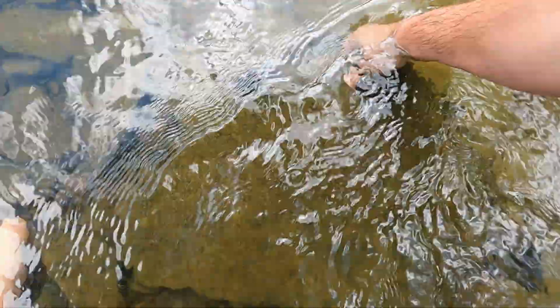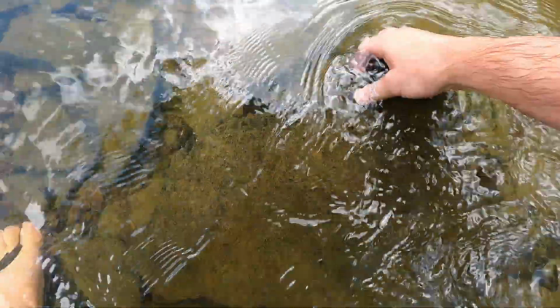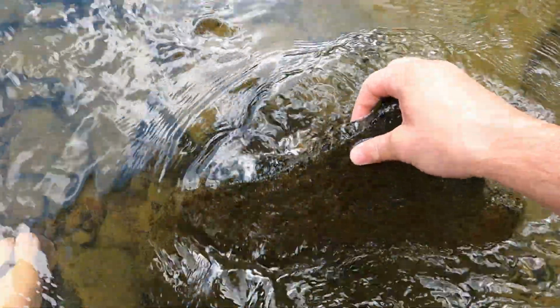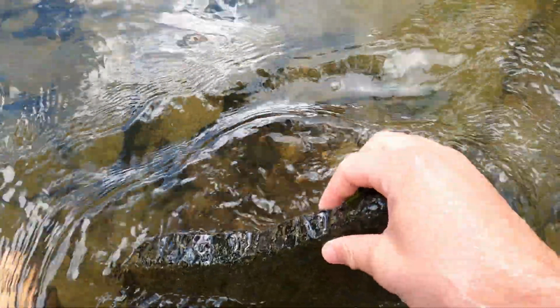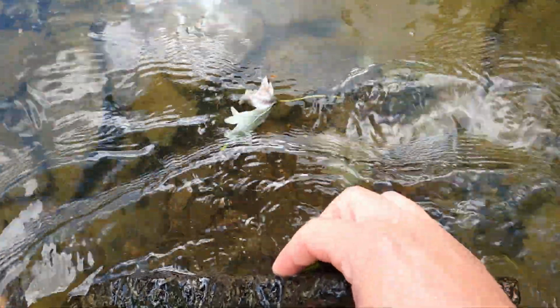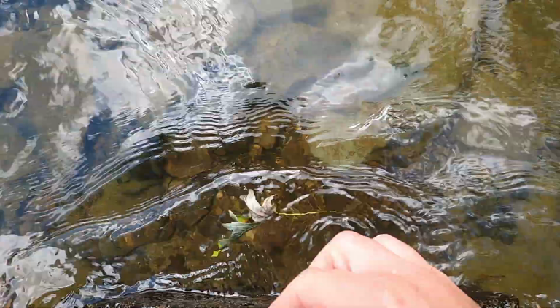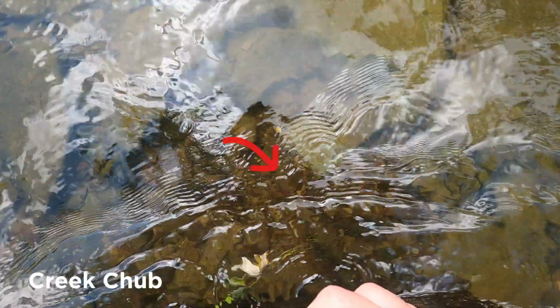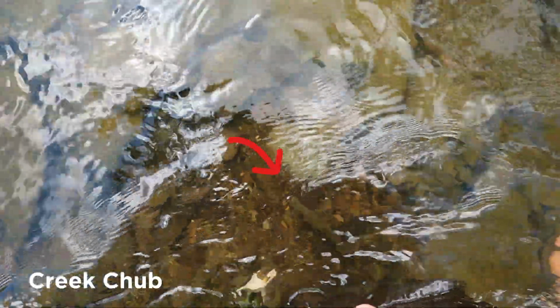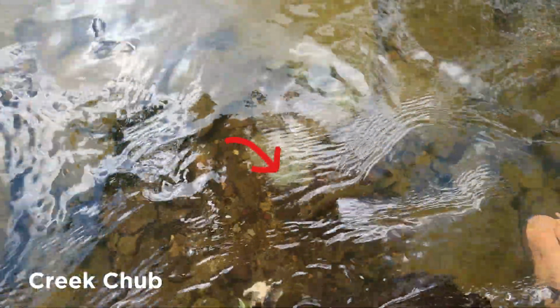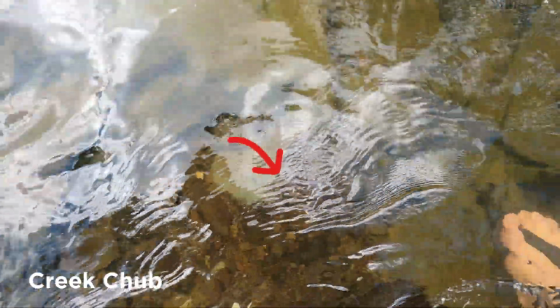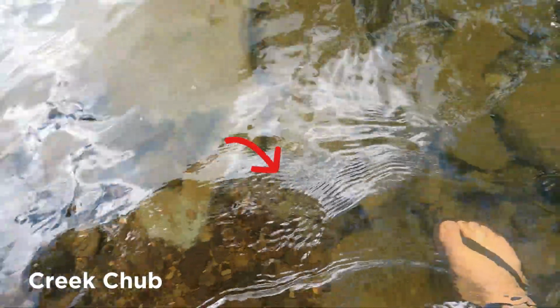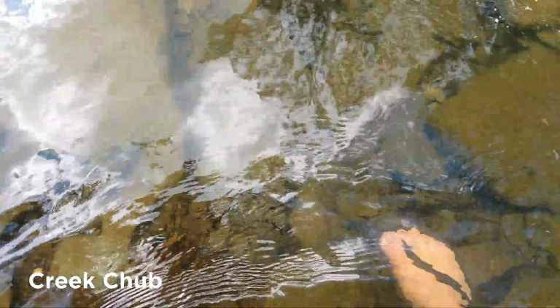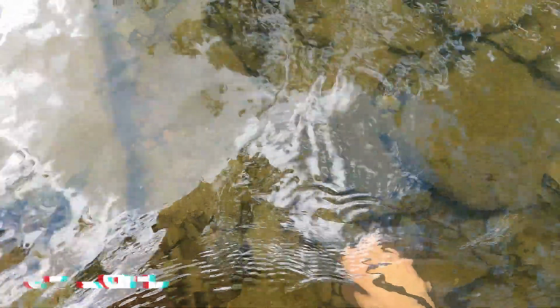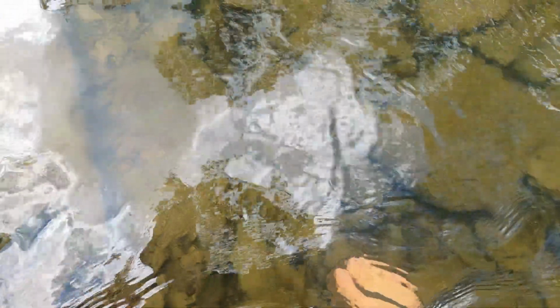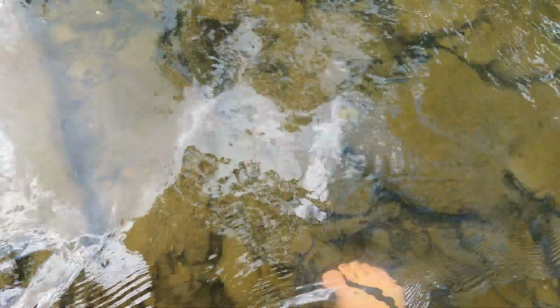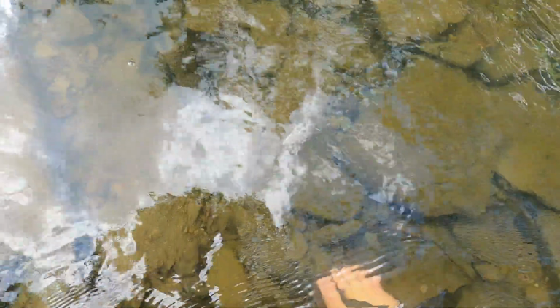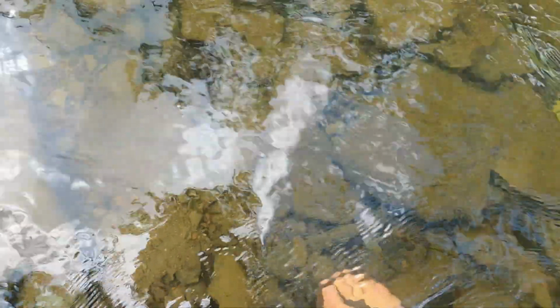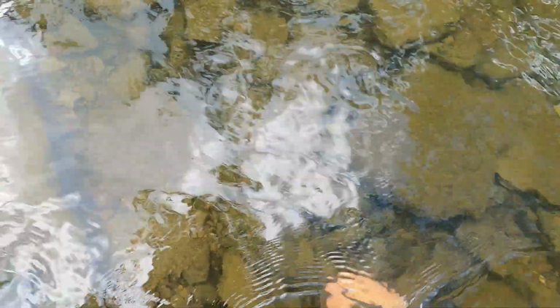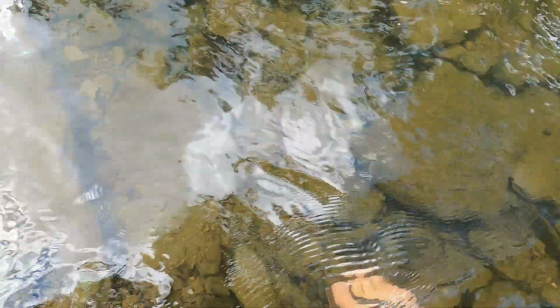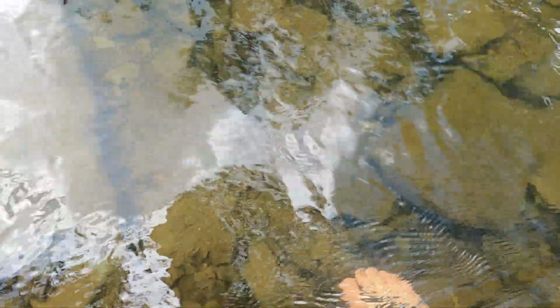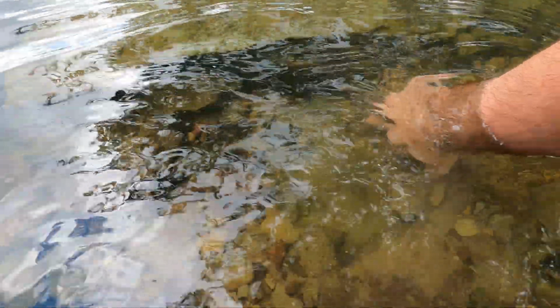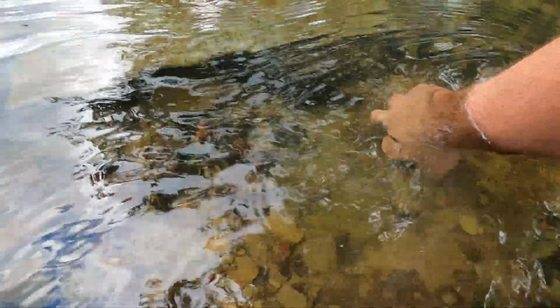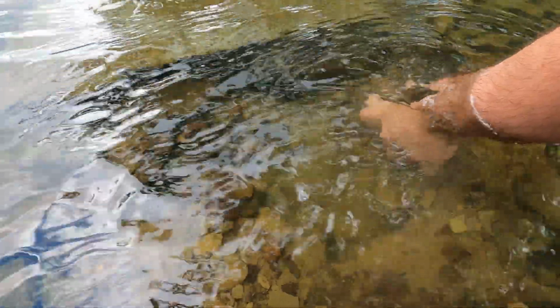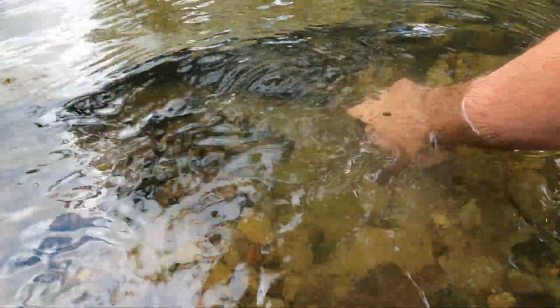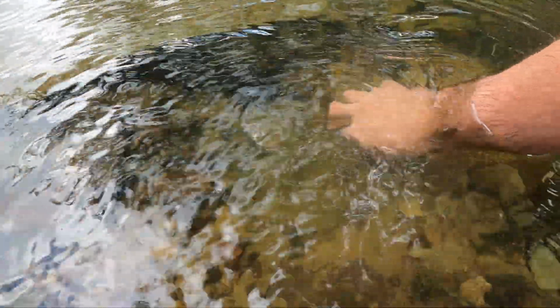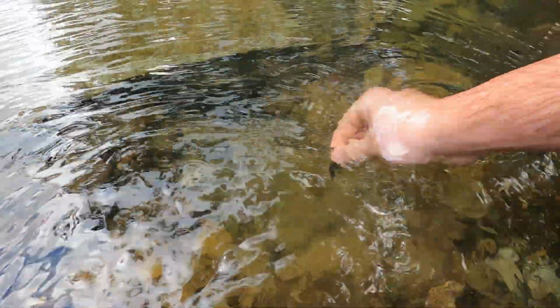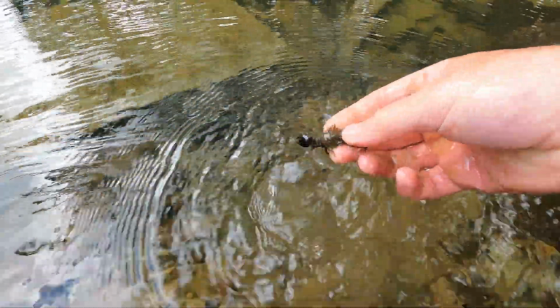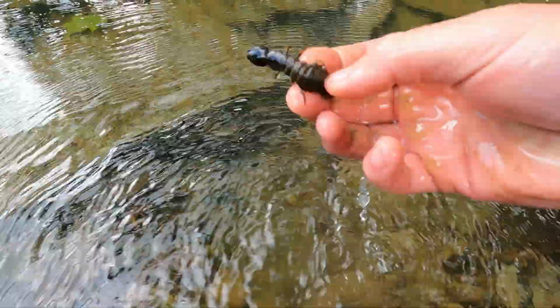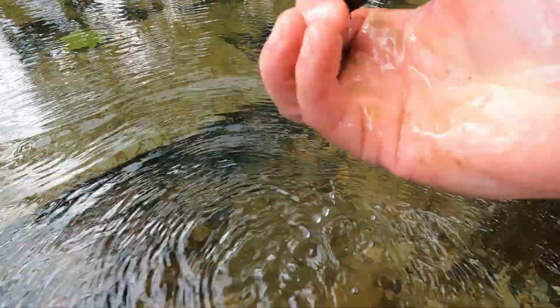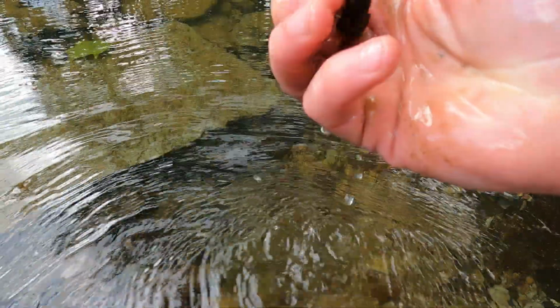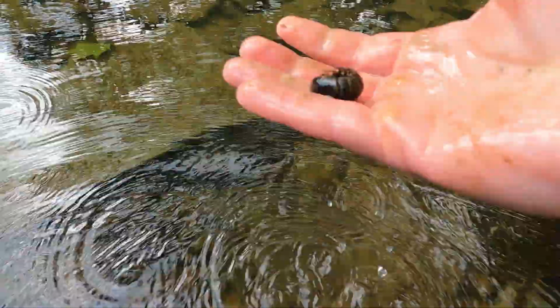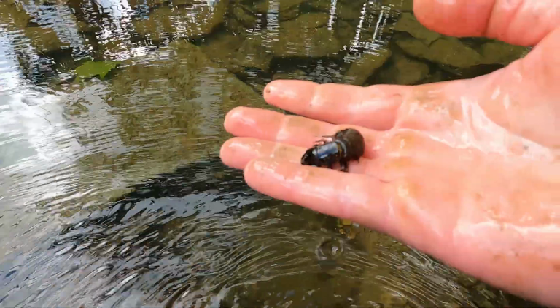There are many creek chubs and other fish species living underneath the rocks. I'd love to come back to the creek with a seine and see which species were living here. This creek is definitely clean — it passes the stonecat madtom and helgramite test.